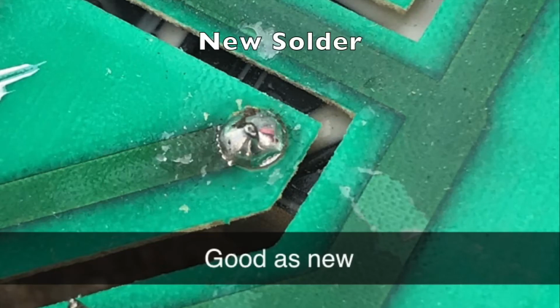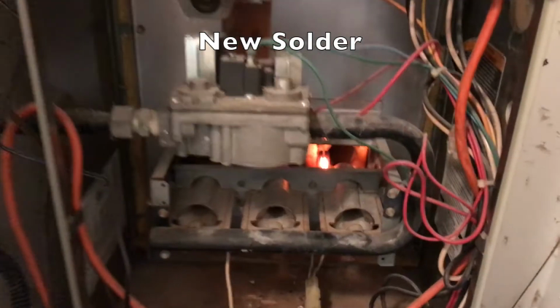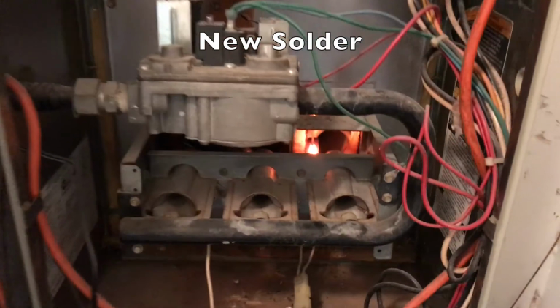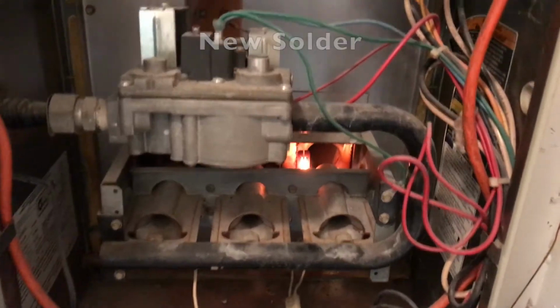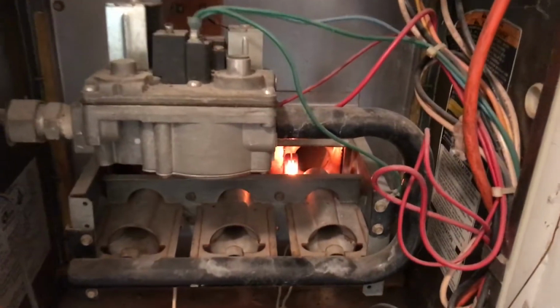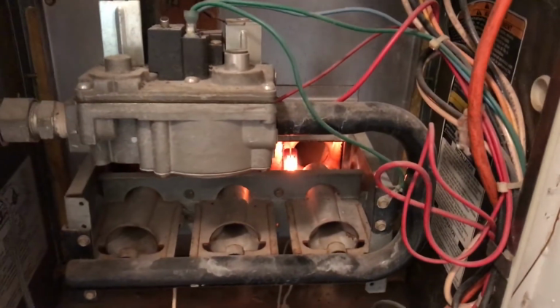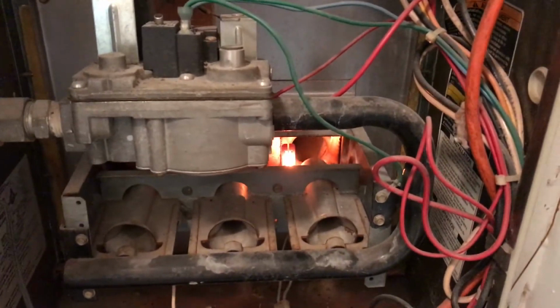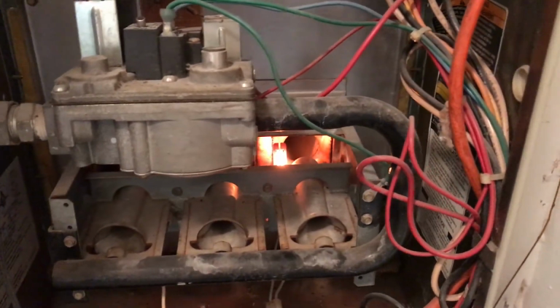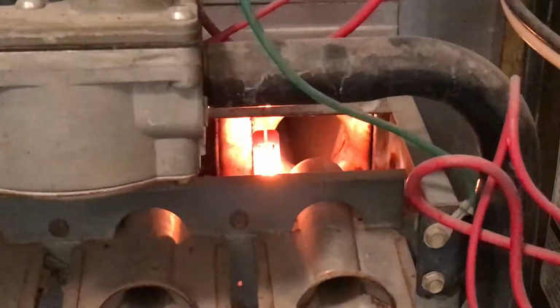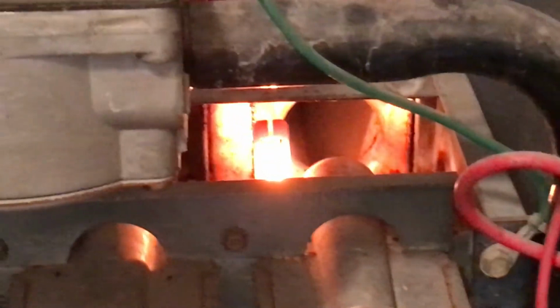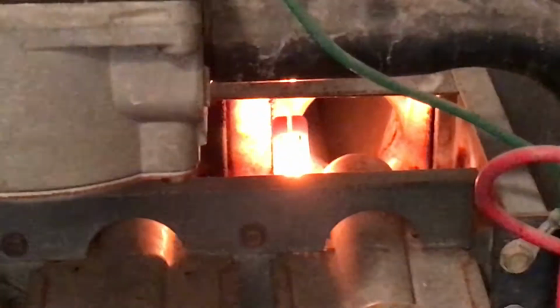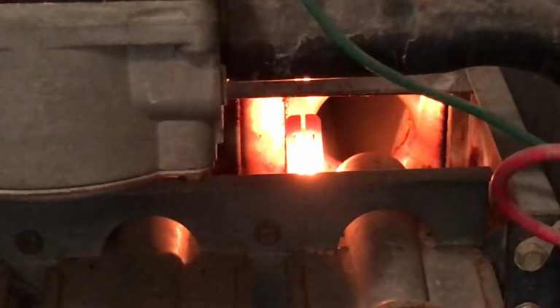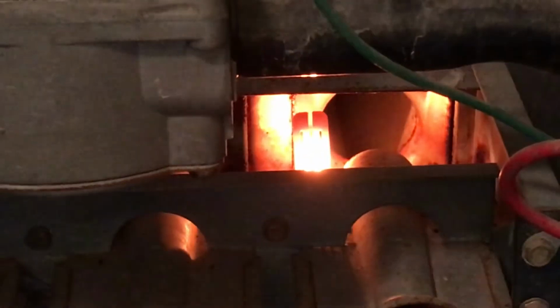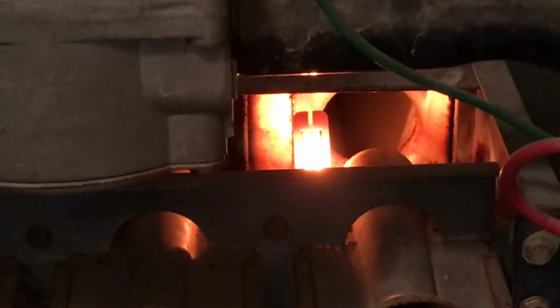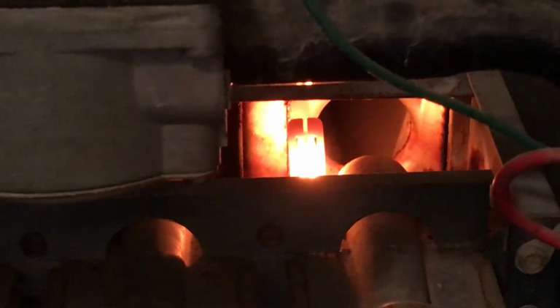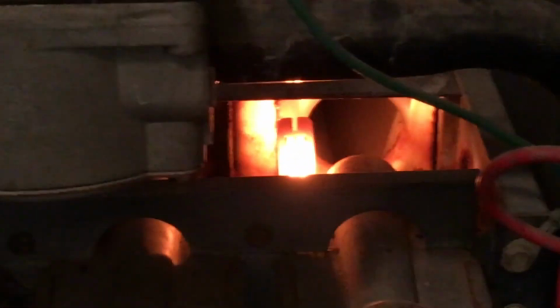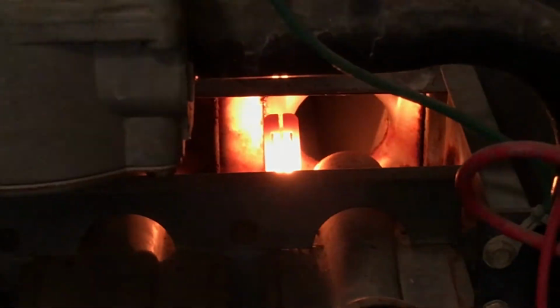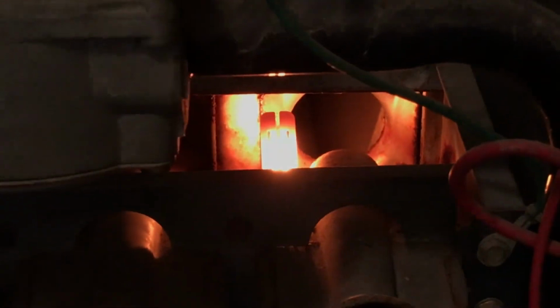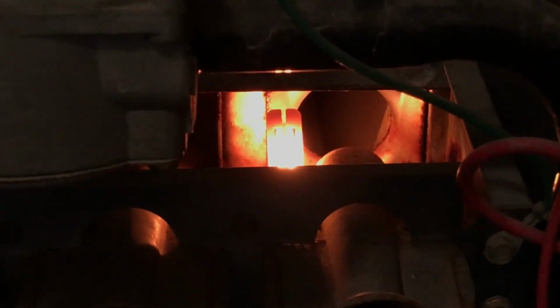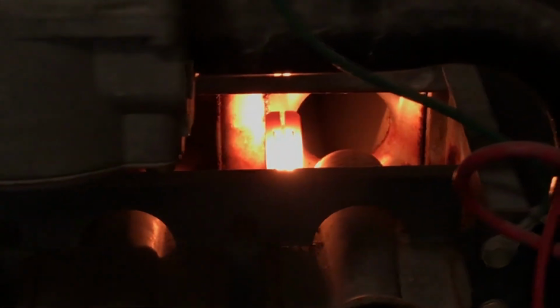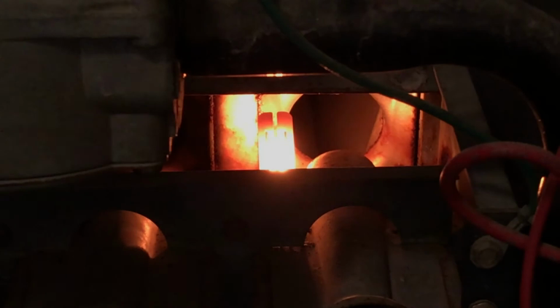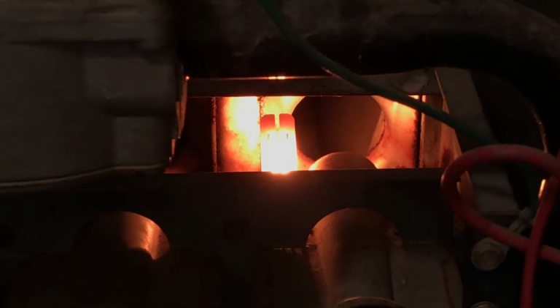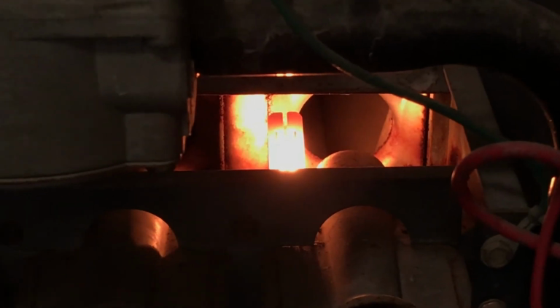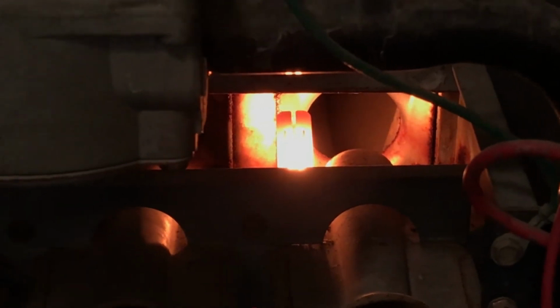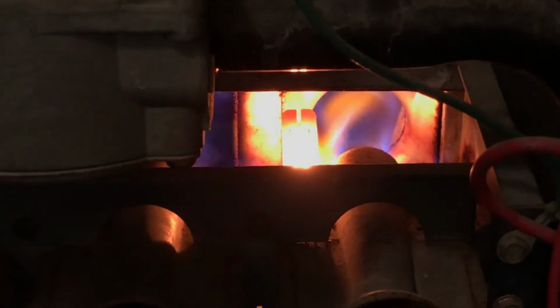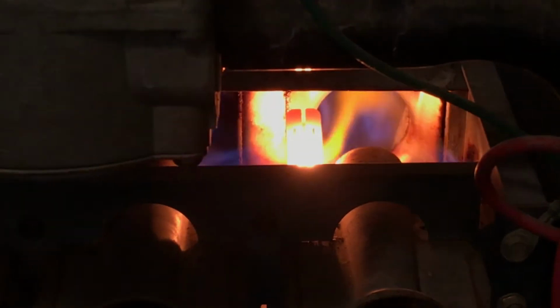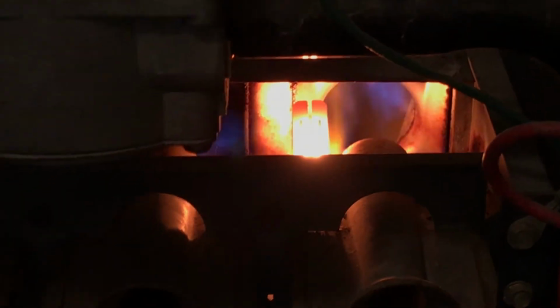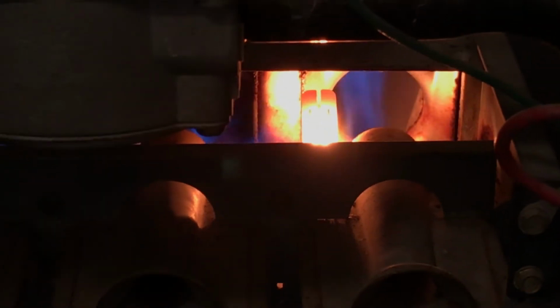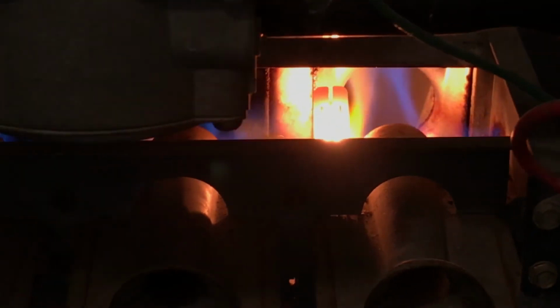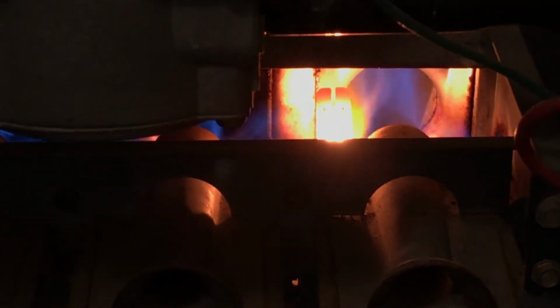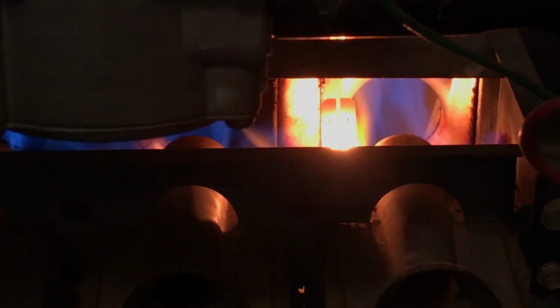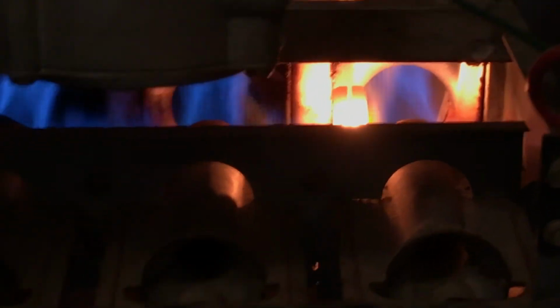There it goes. The heating element is heating up, and now the gas is burning through.